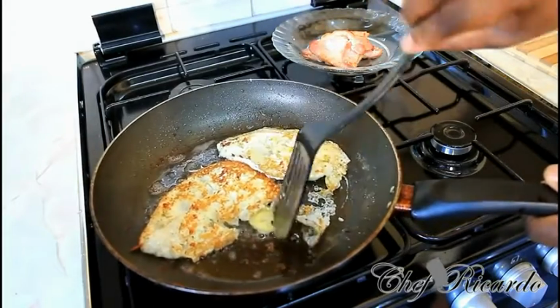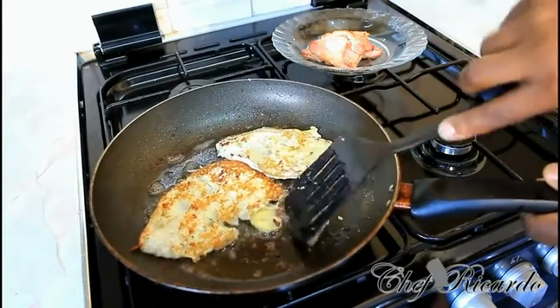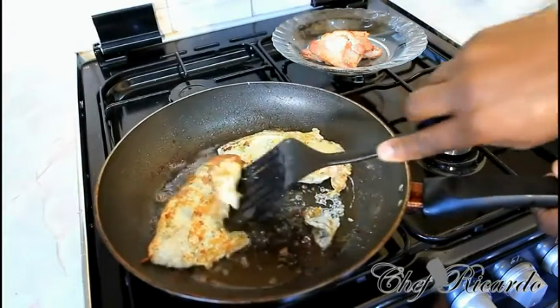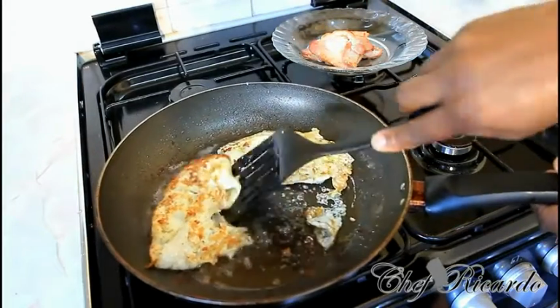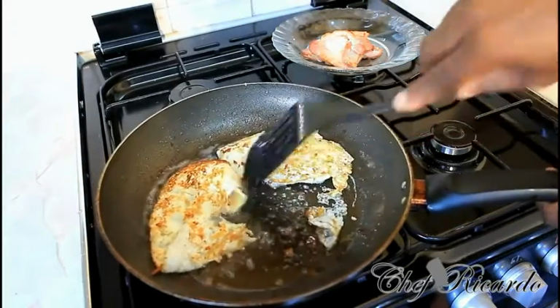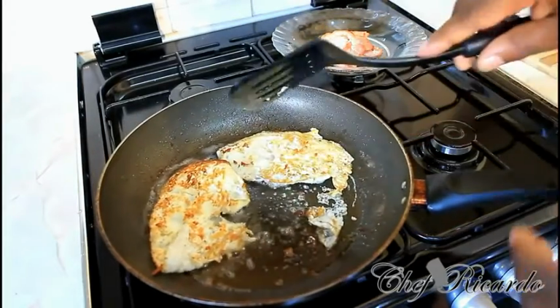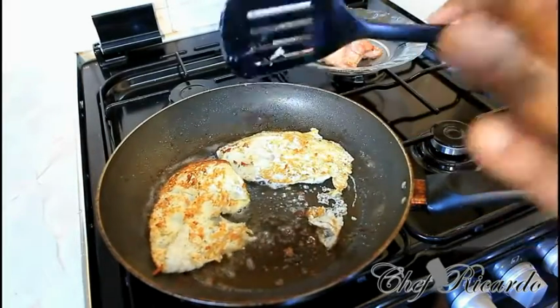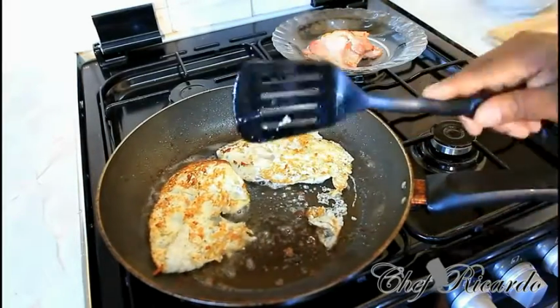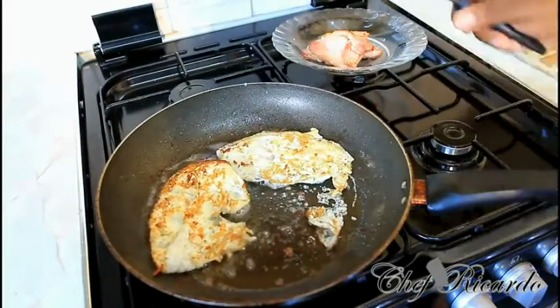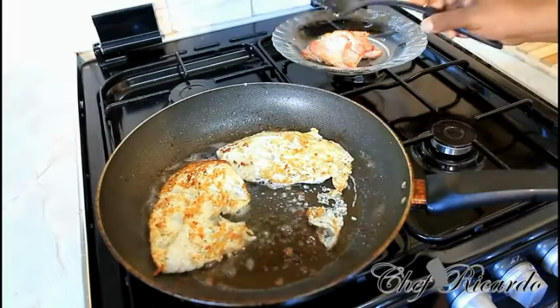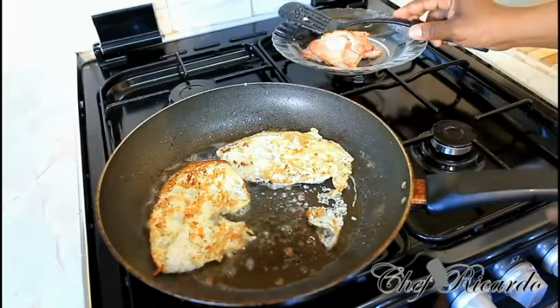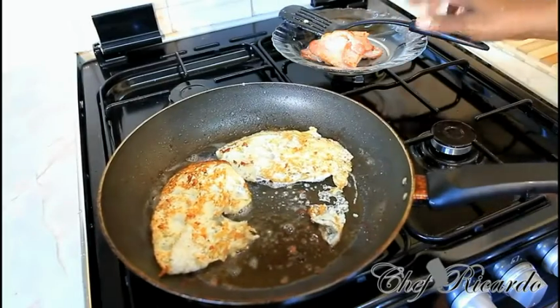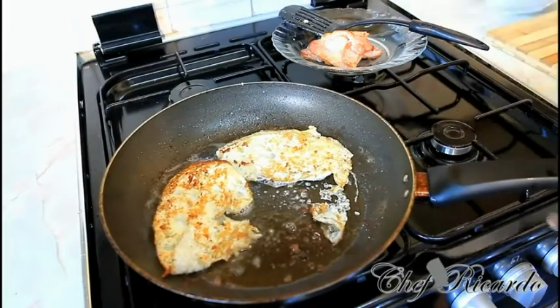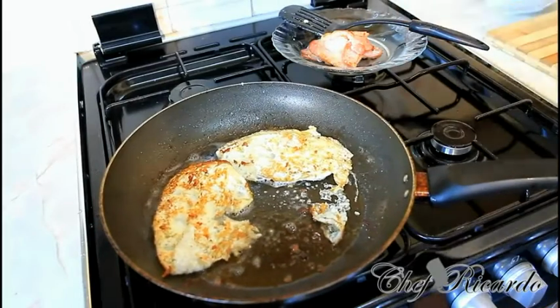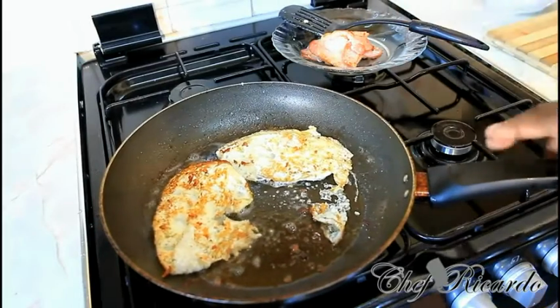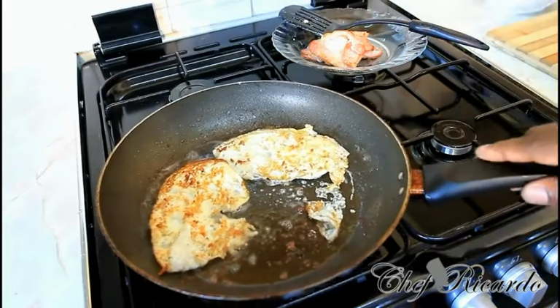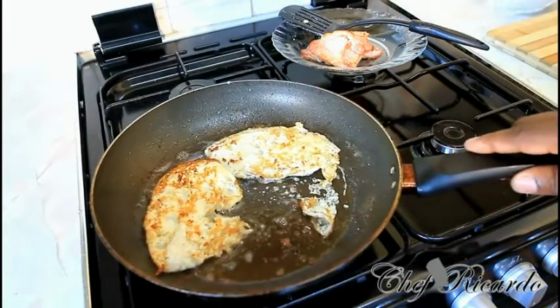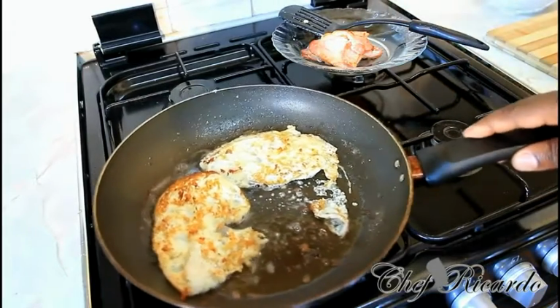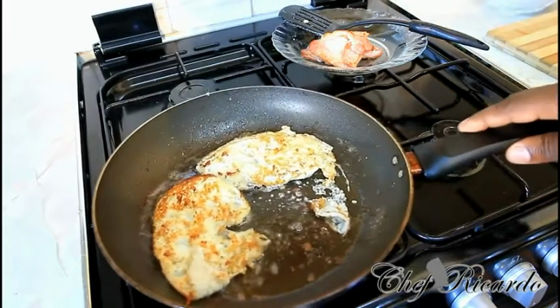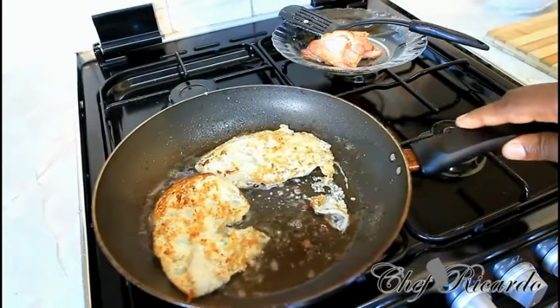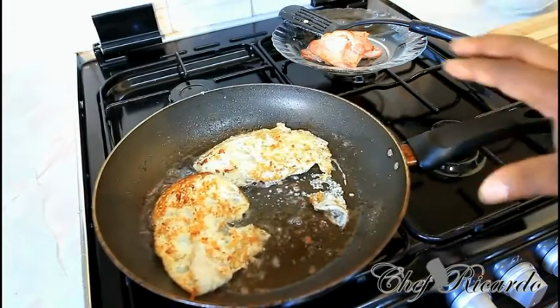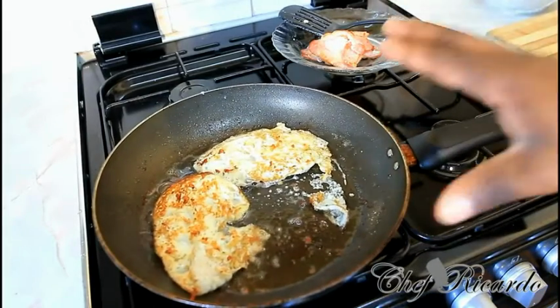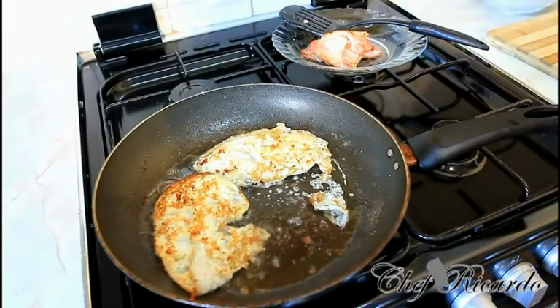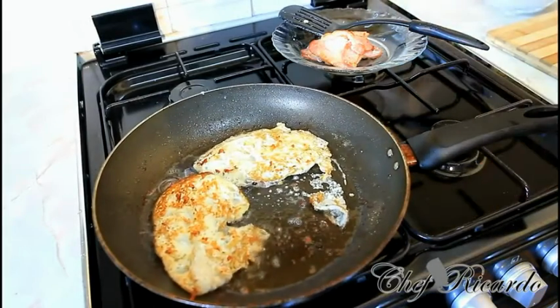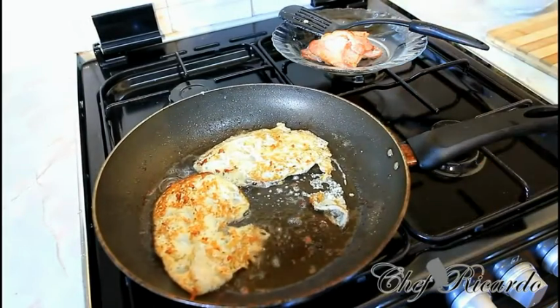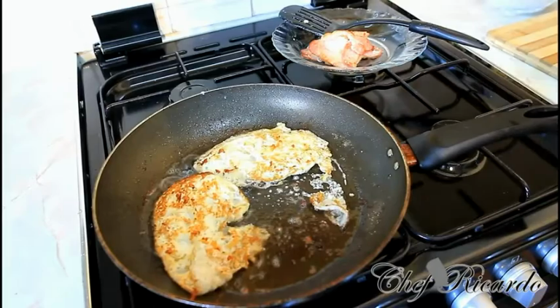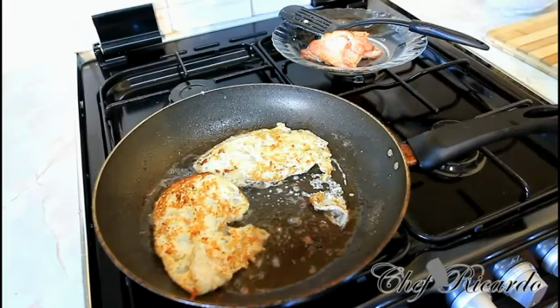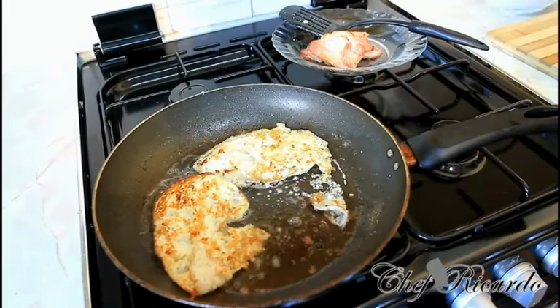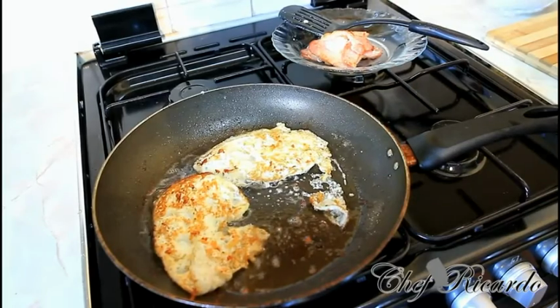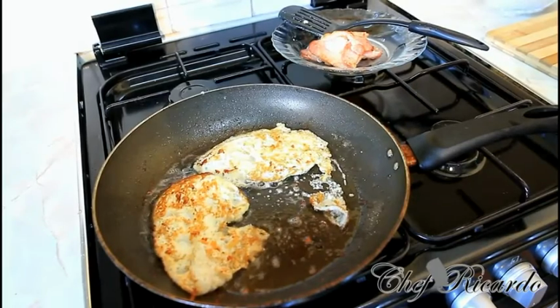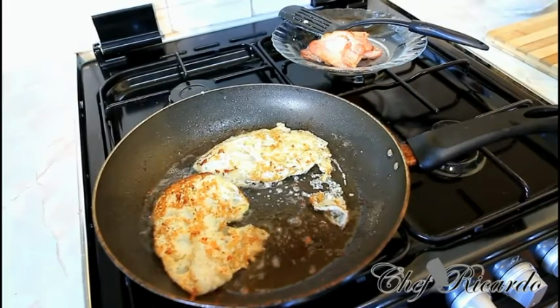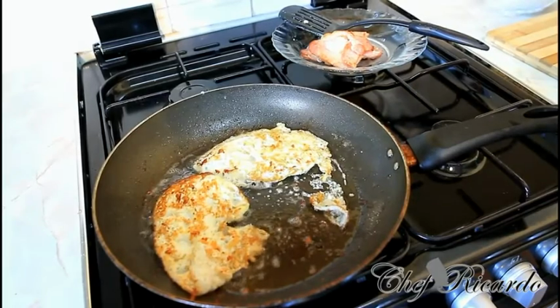The flavor from the bacon is going to go straight into the egg and it's going to give it a nice lovely flavor and a nice taste. Just fry this for two to three more minutes and that's it.